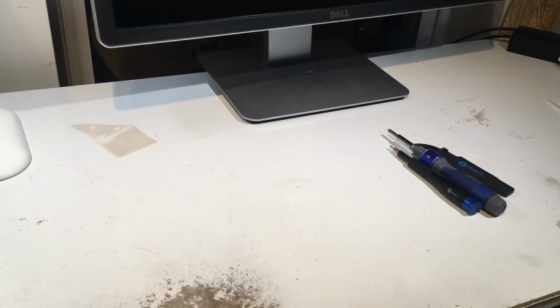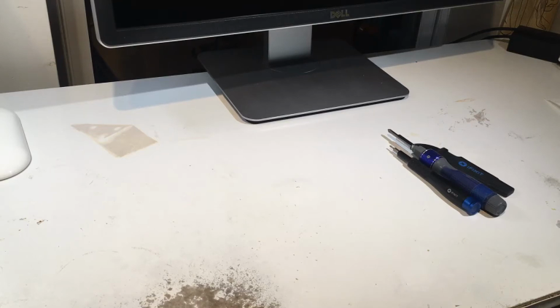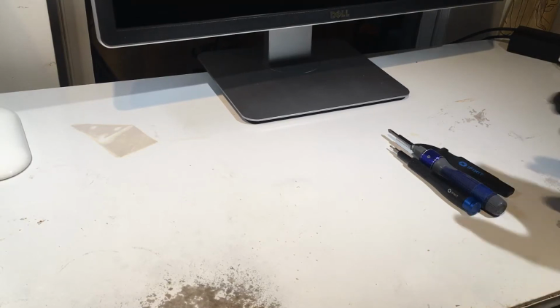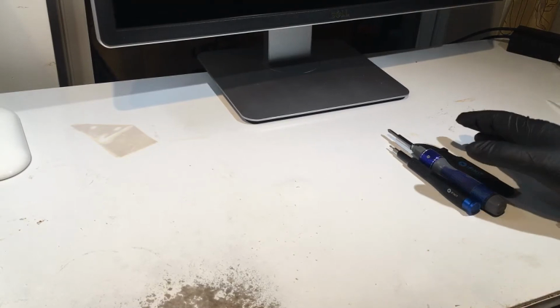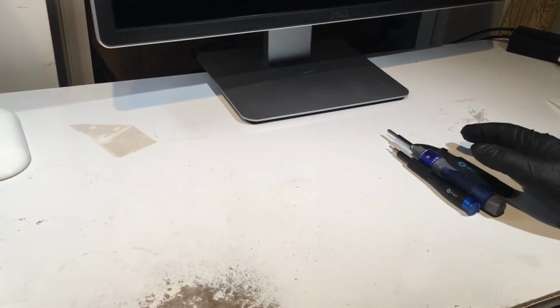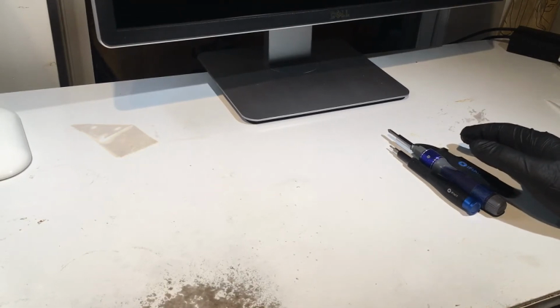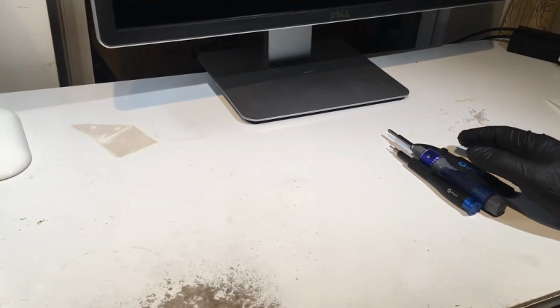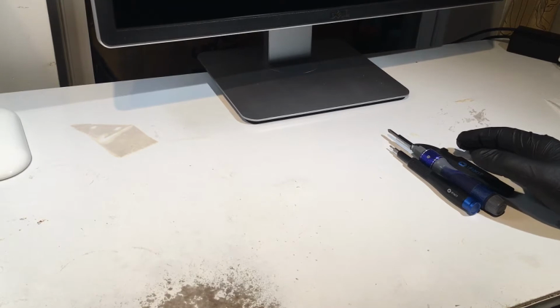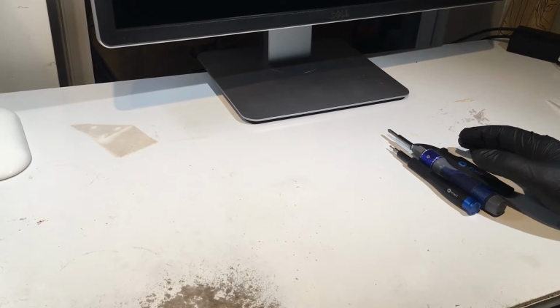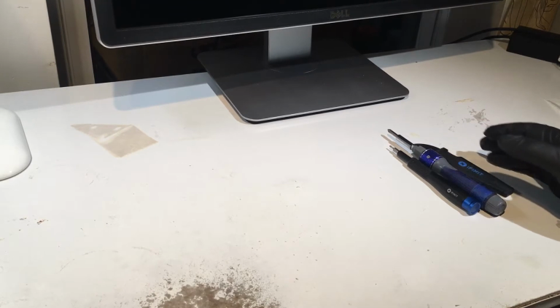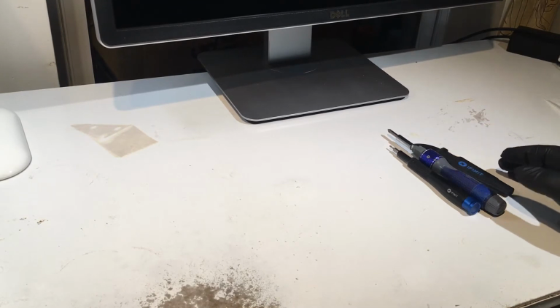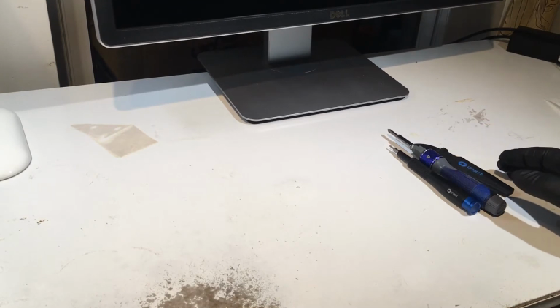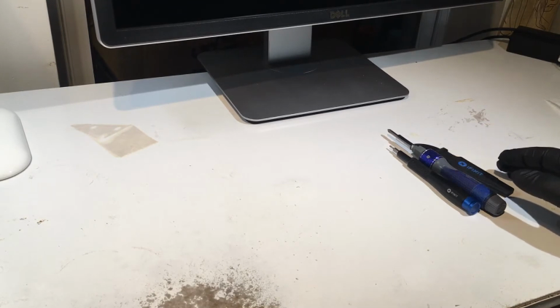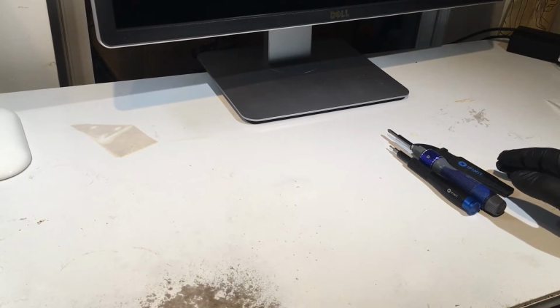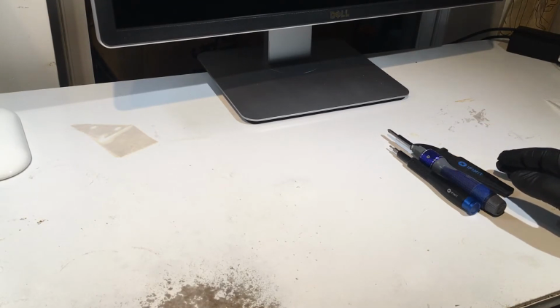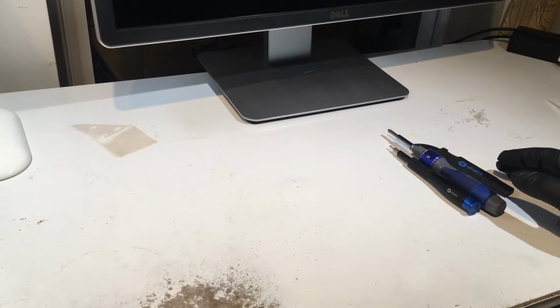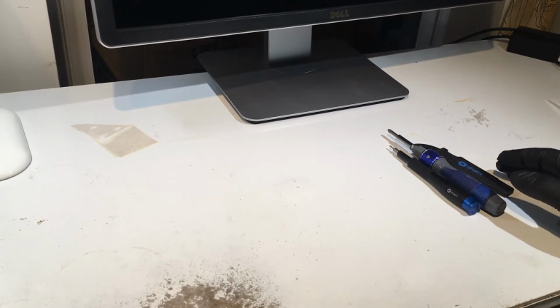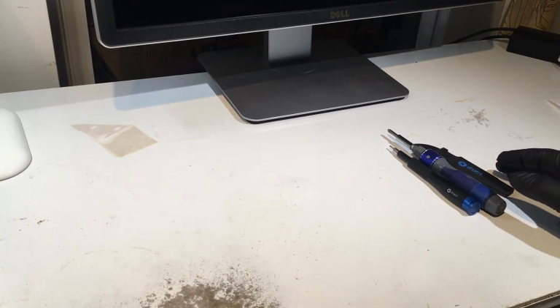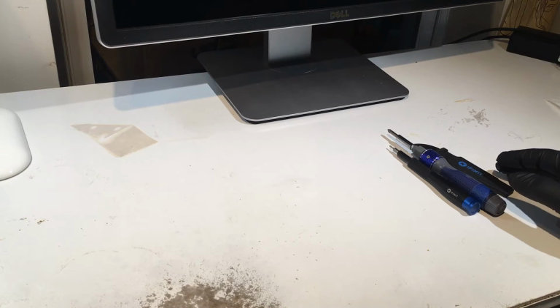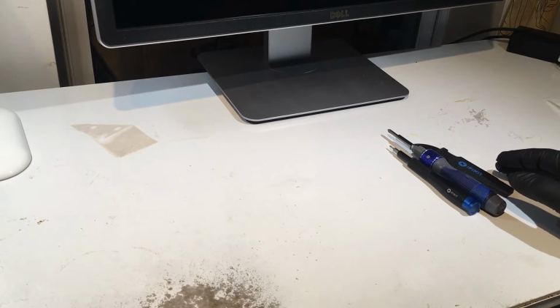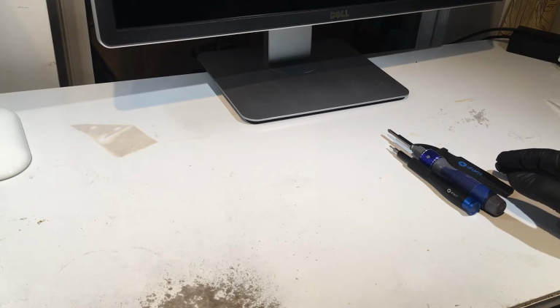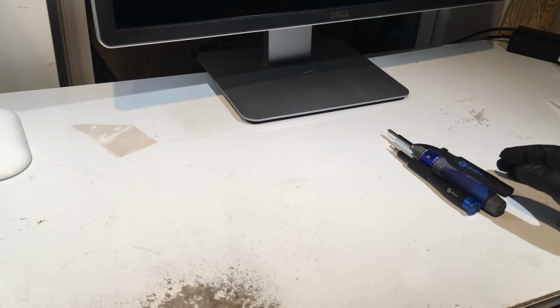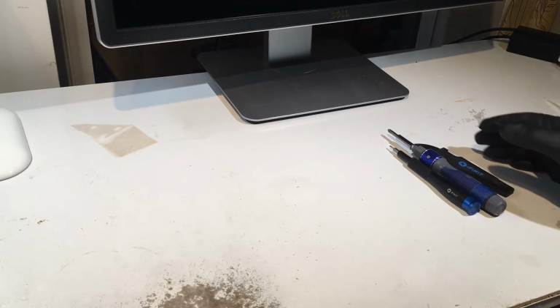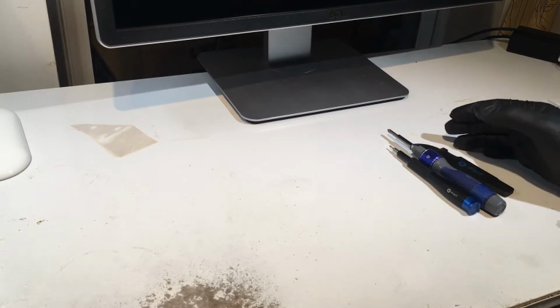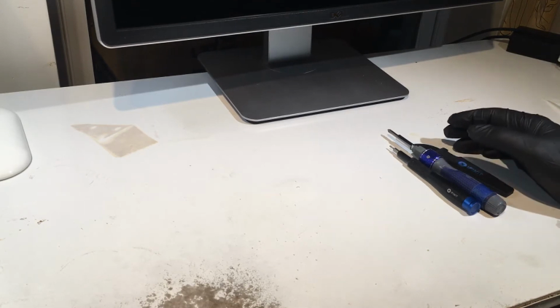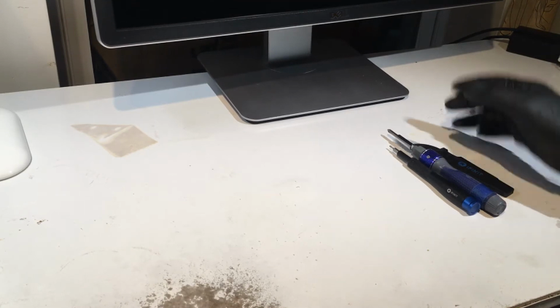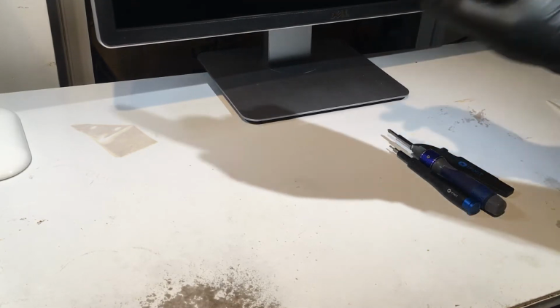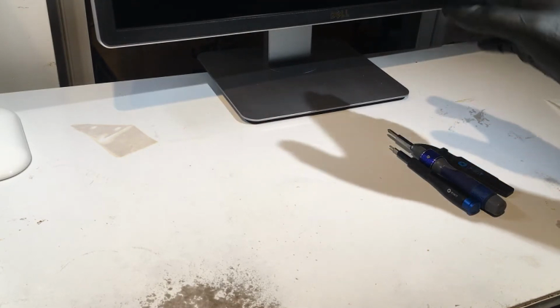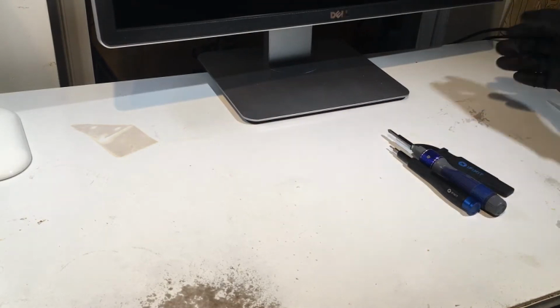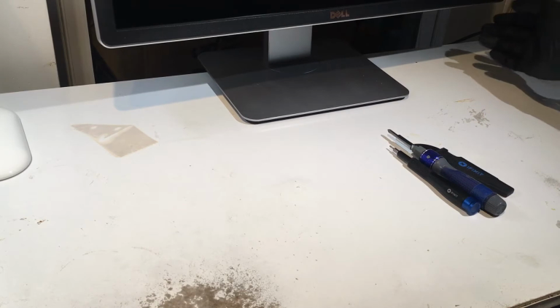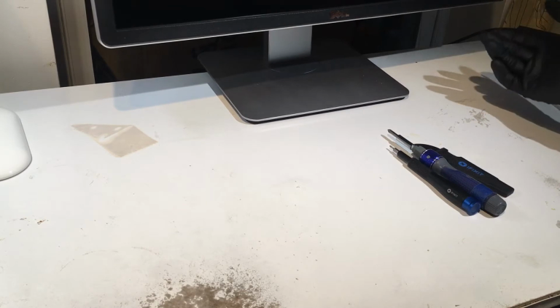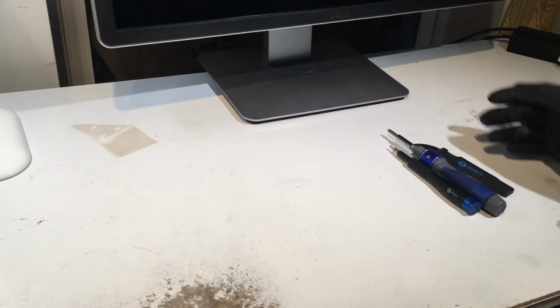This is a quick disassembly guide for the Dell P2415Q 24-inch monitor. Ideally you're disassembling this because you're experiencing horizontal gray lines and you want to fix those yourself because you're tired of them.